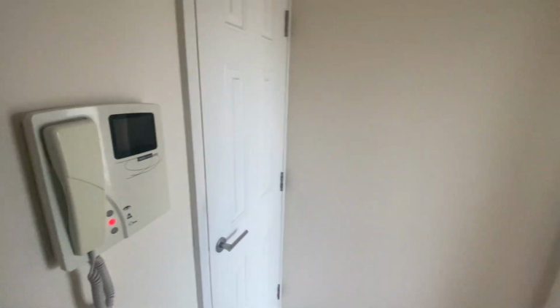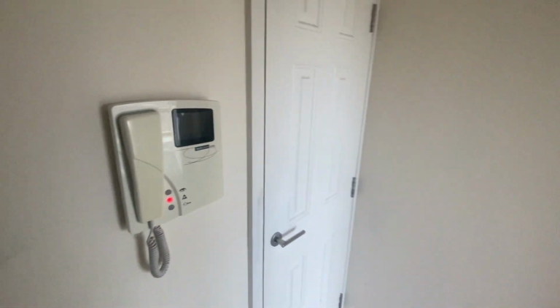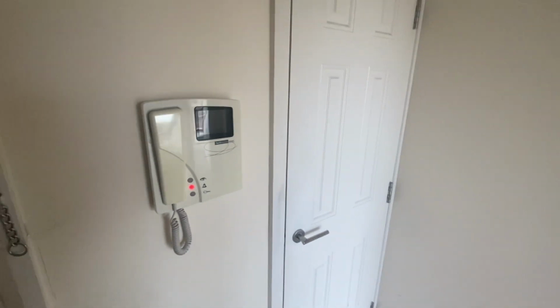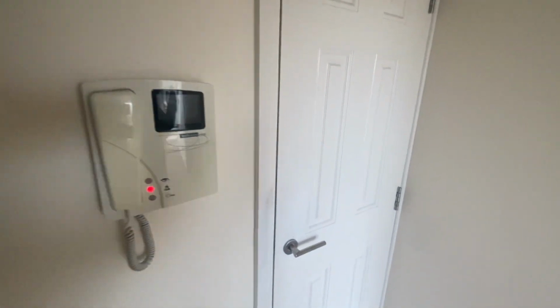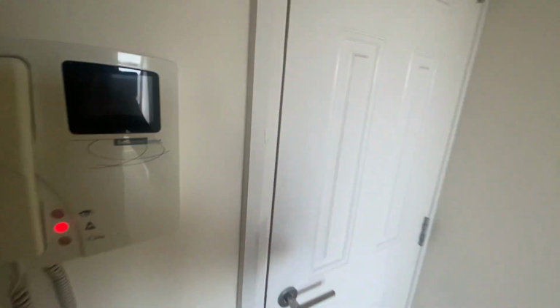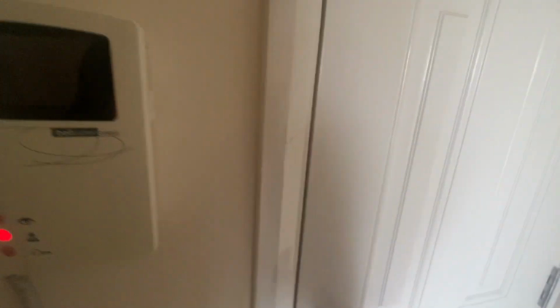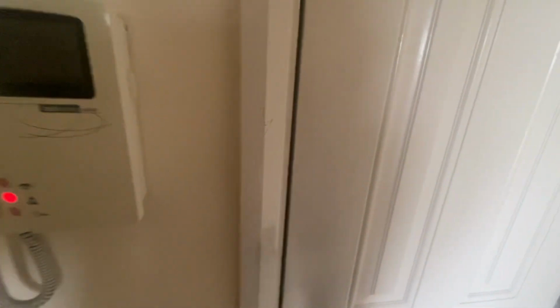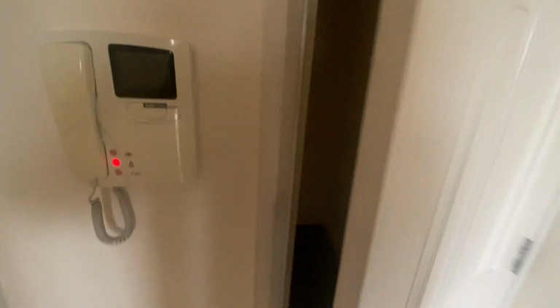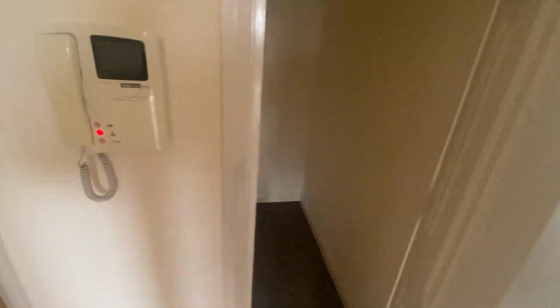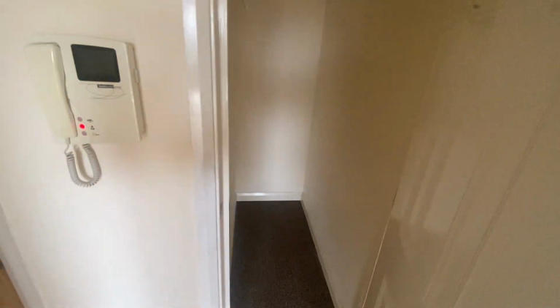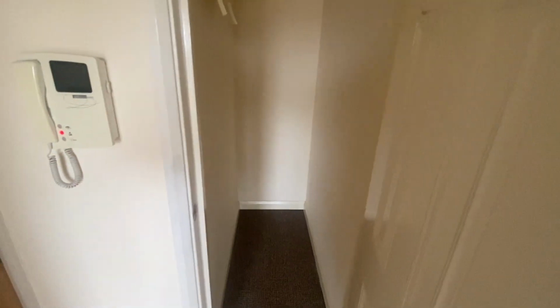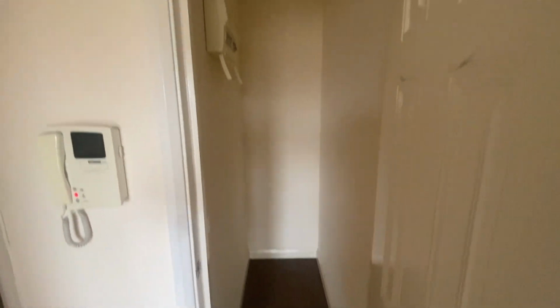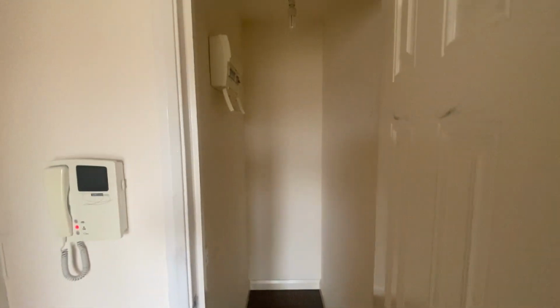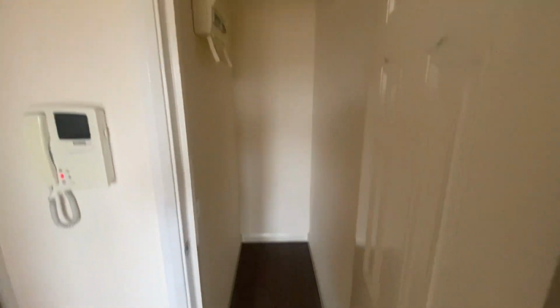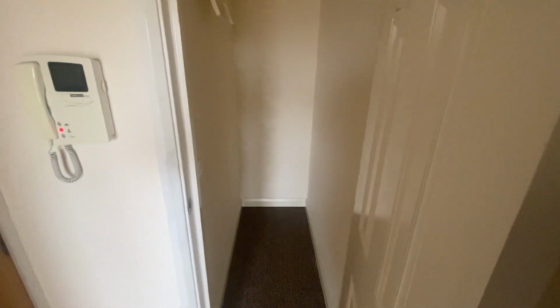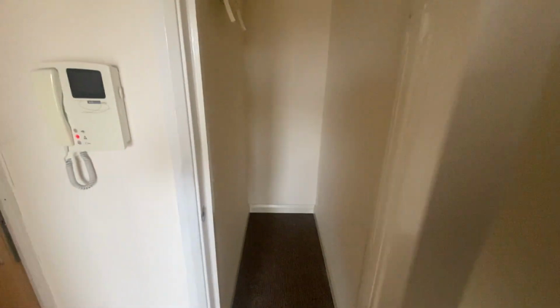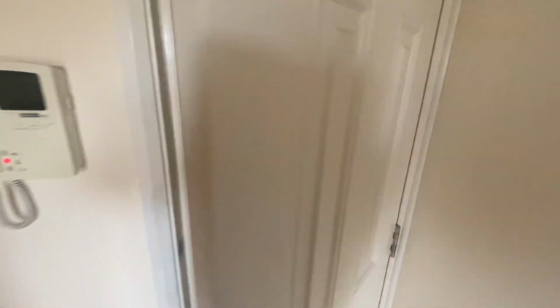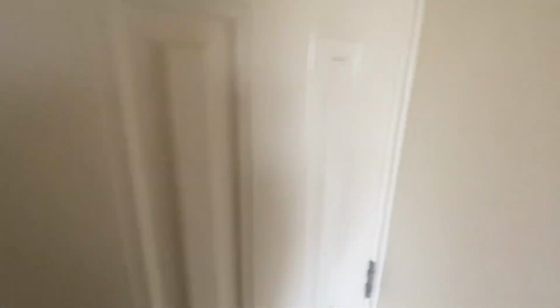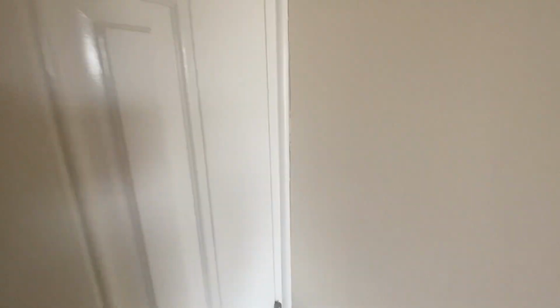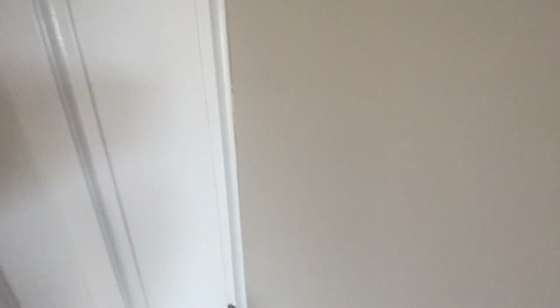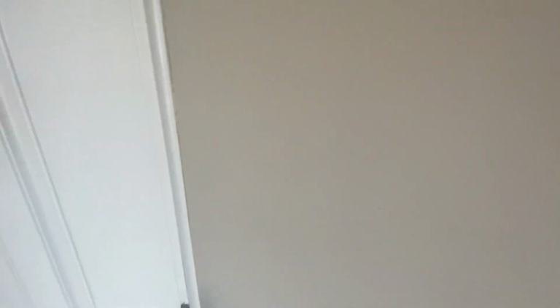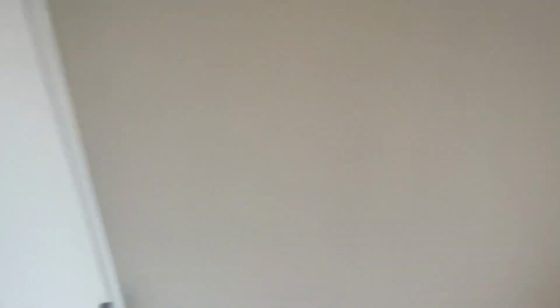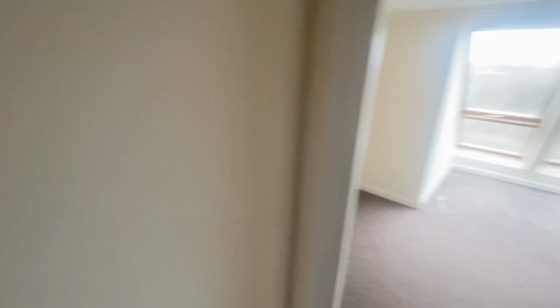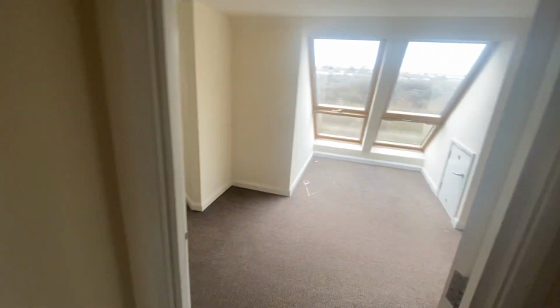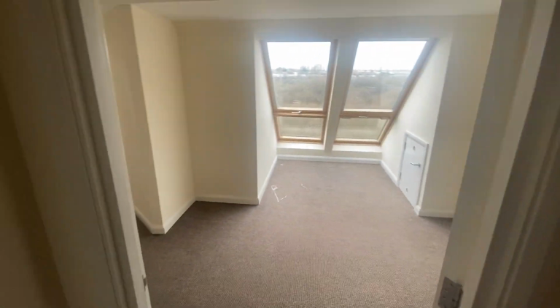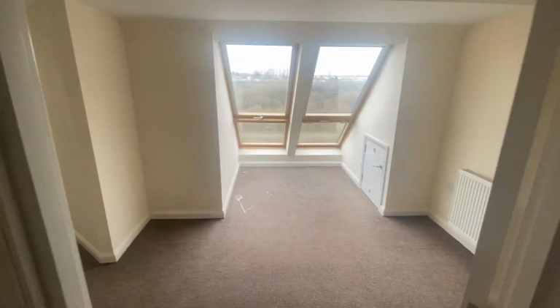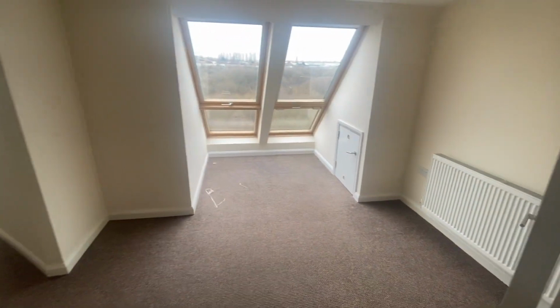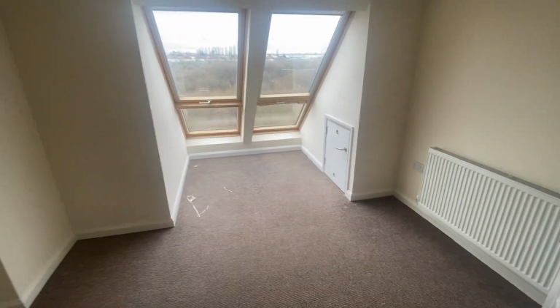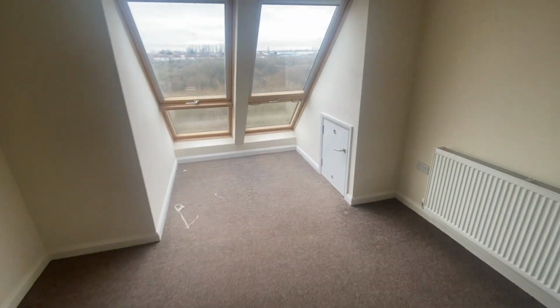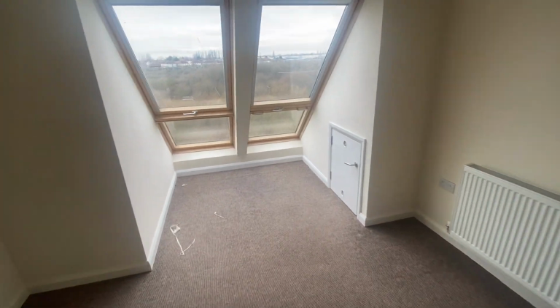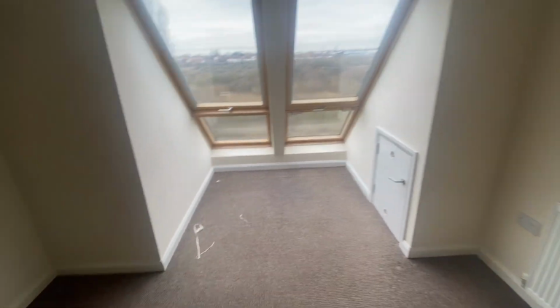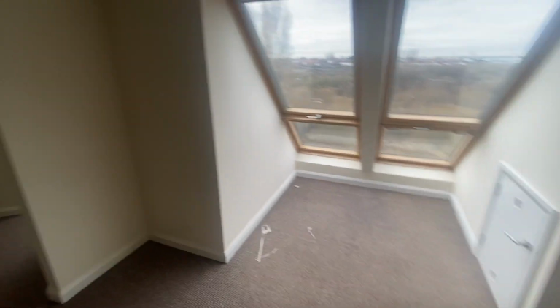Here is the intercom. Just through here is a small storage unit. Moving on through here into the living area.